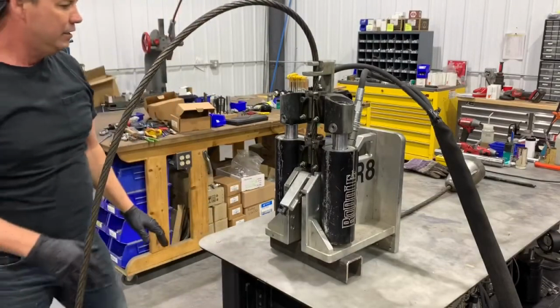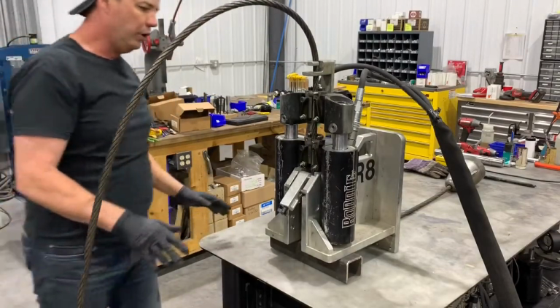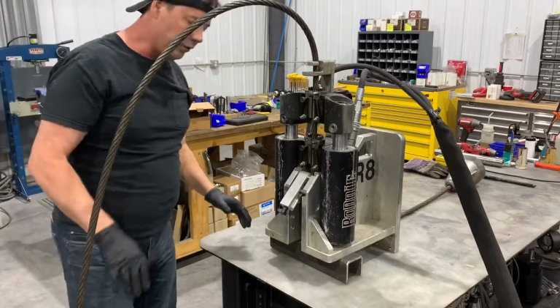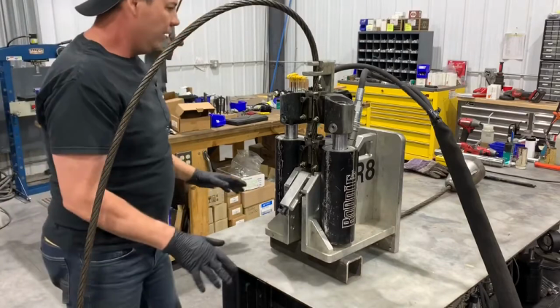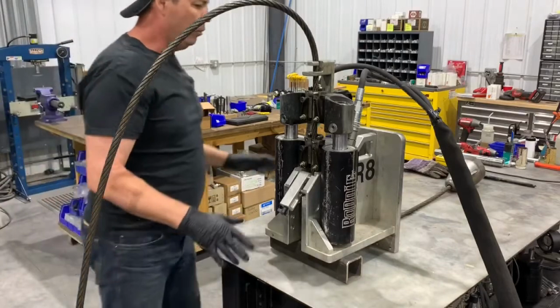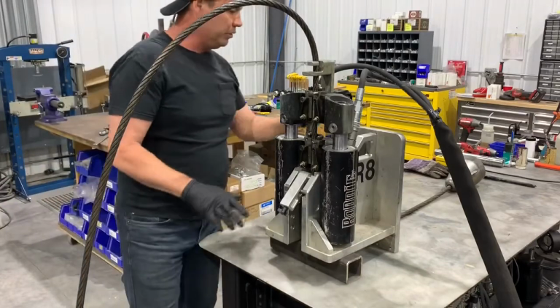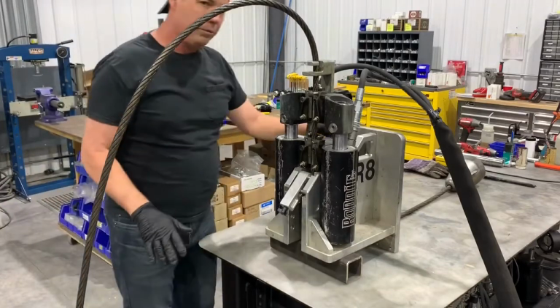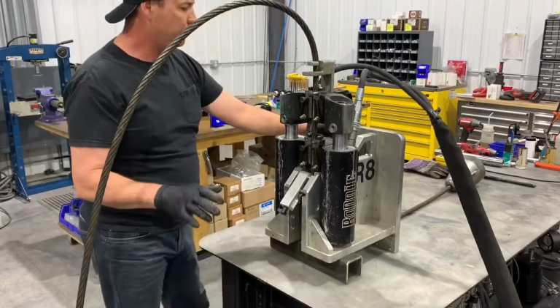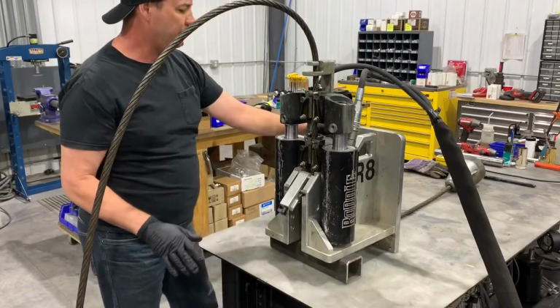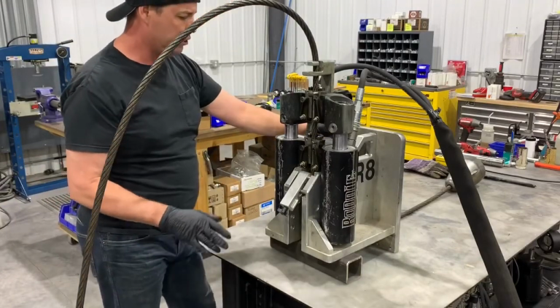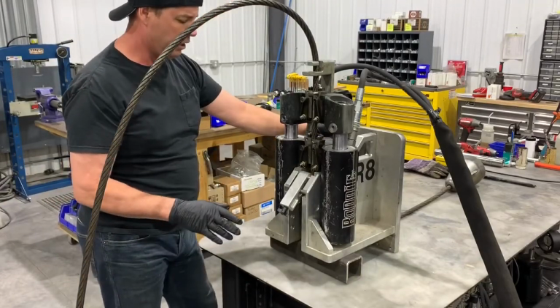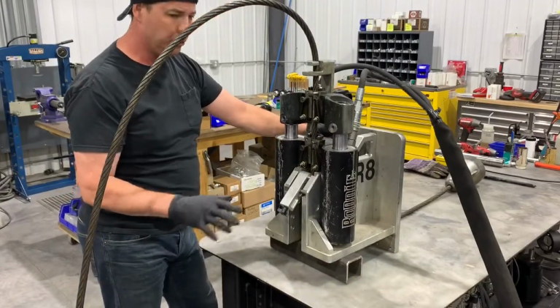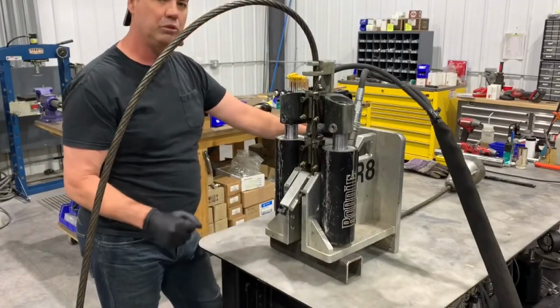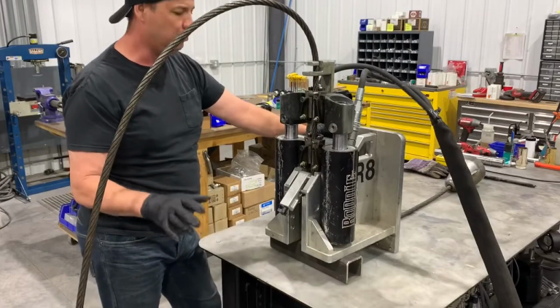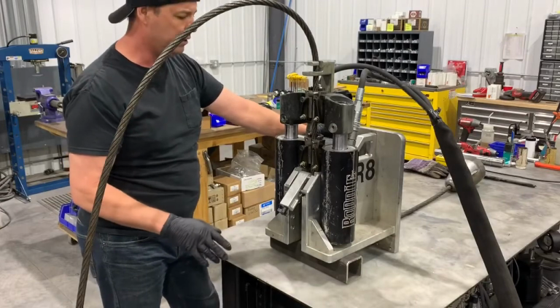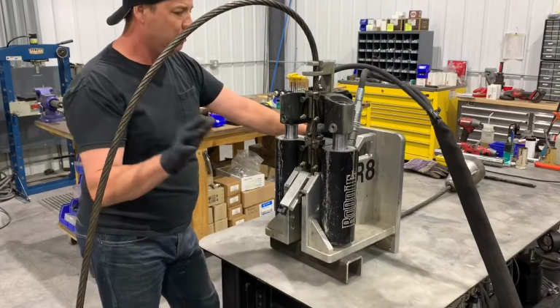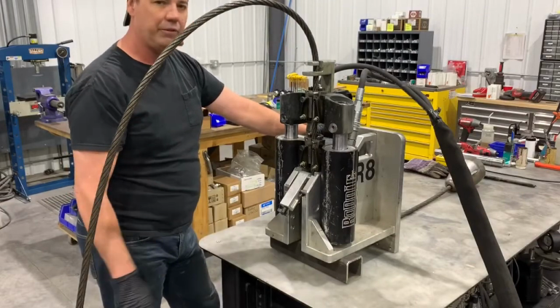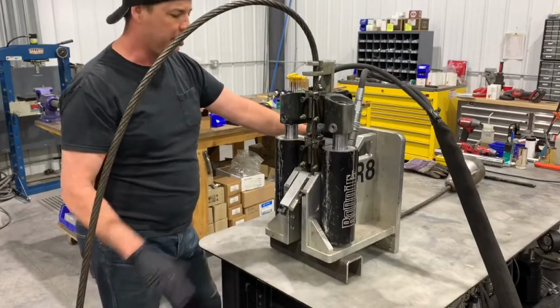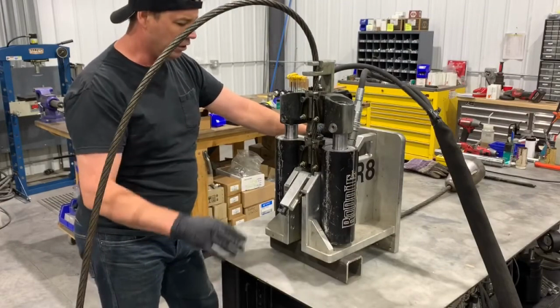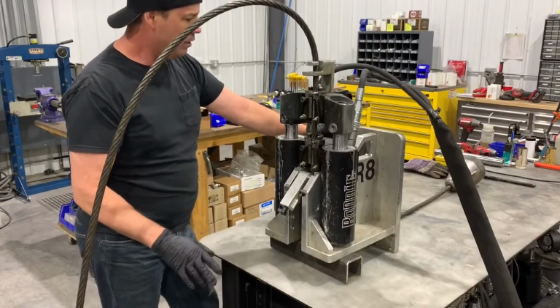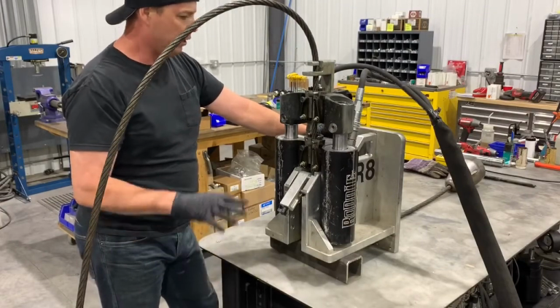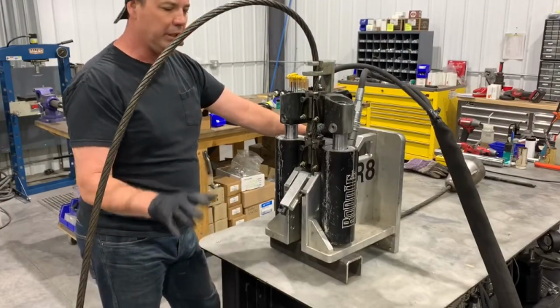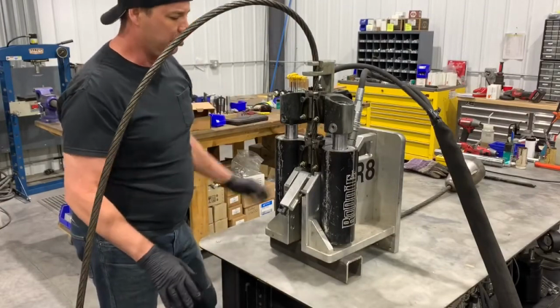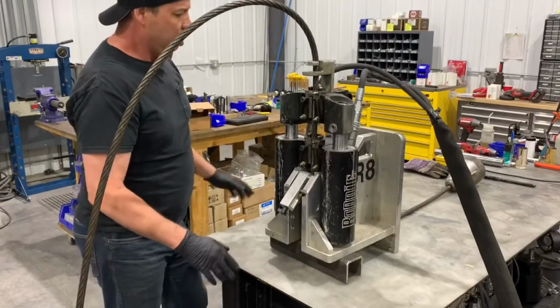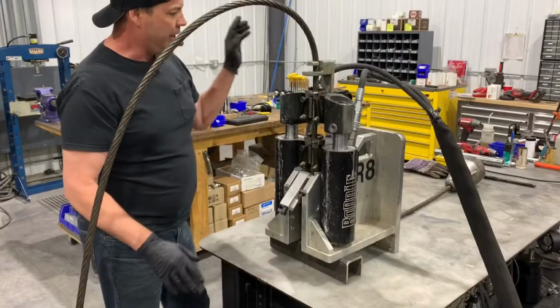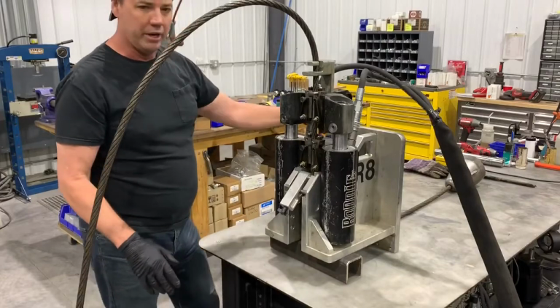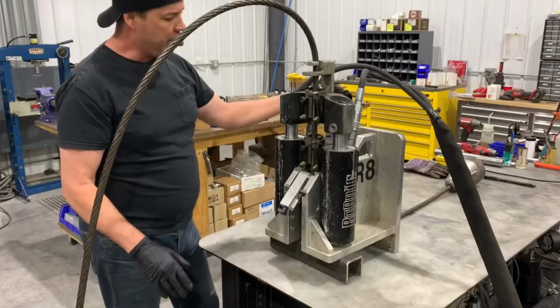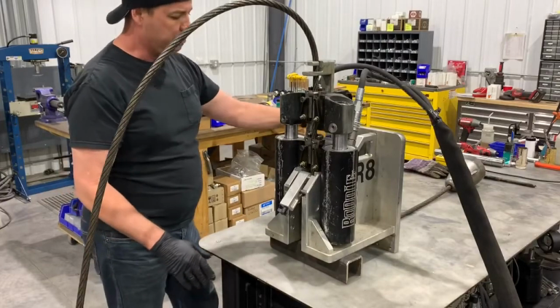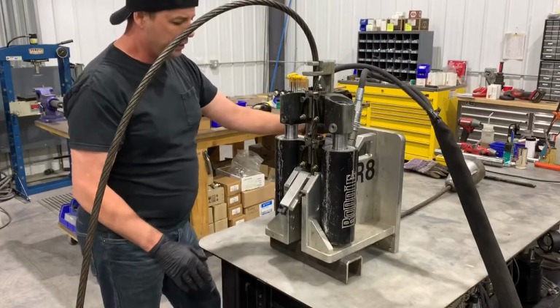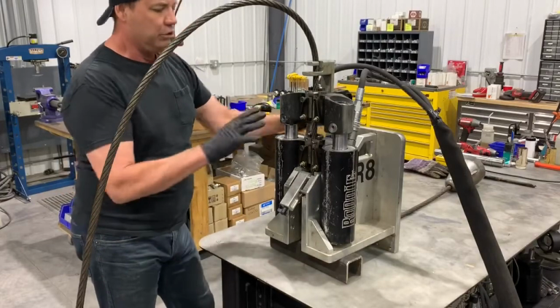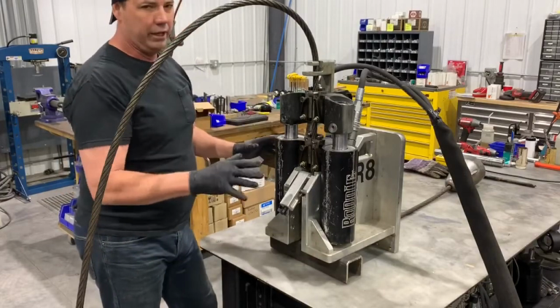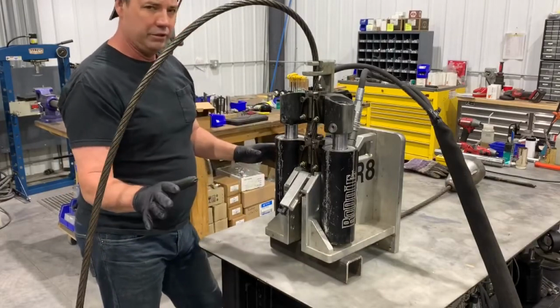We're going to go over one of the biggest problems with this machine that people do at least once or twice, and once they figure it out they're good to go. We're going to simulate that today. I want to actually crash the head into this plate and show you how to get out of that jam.